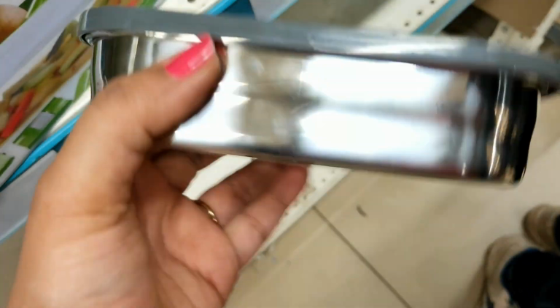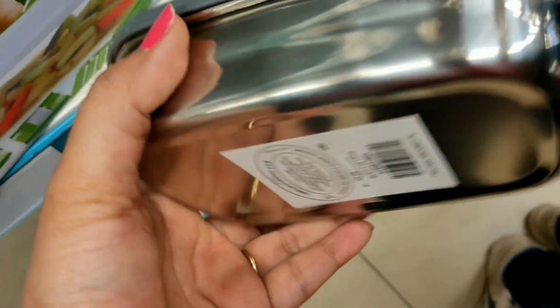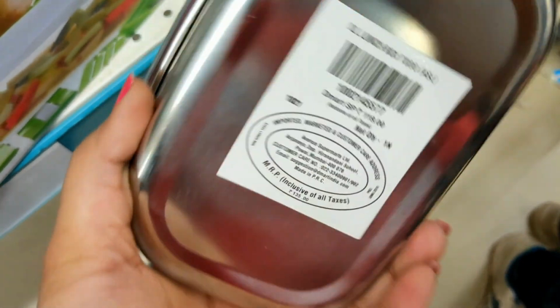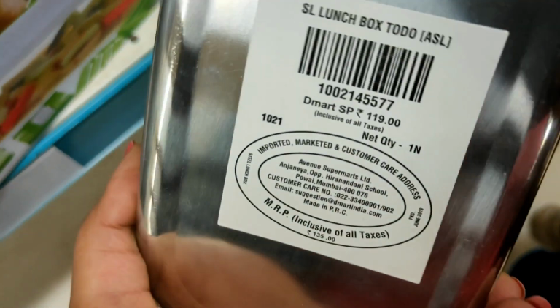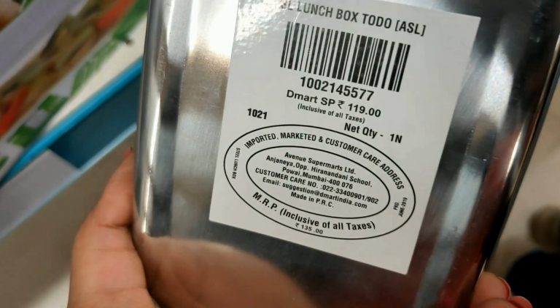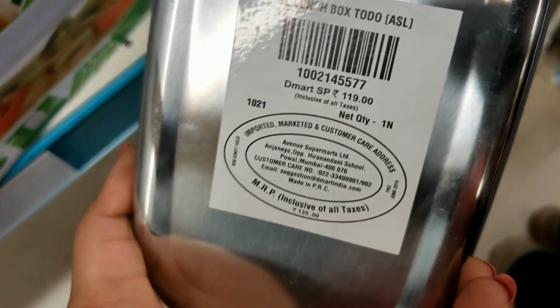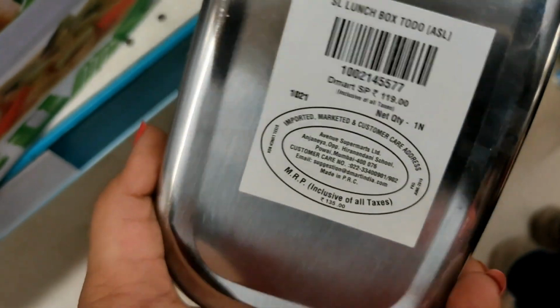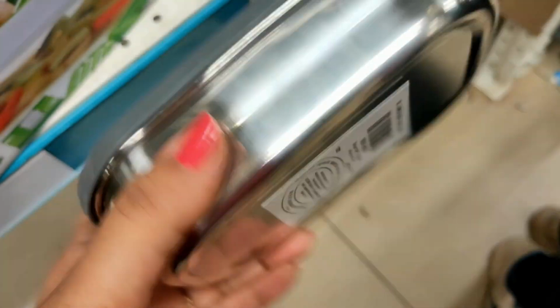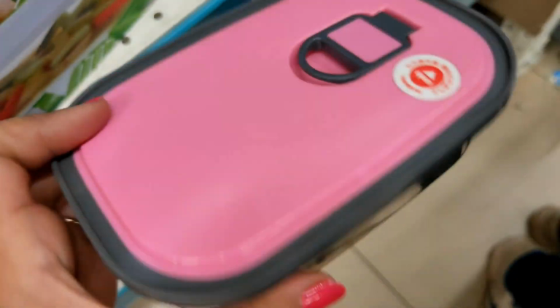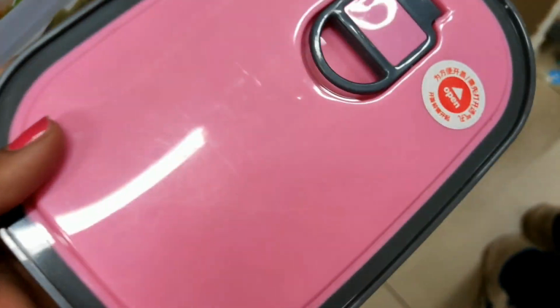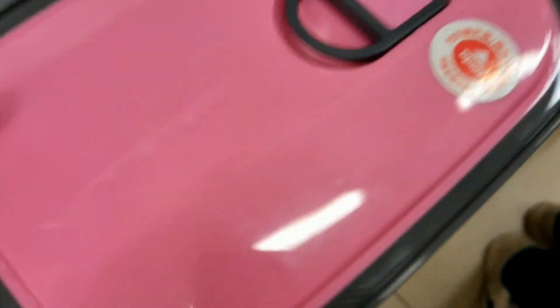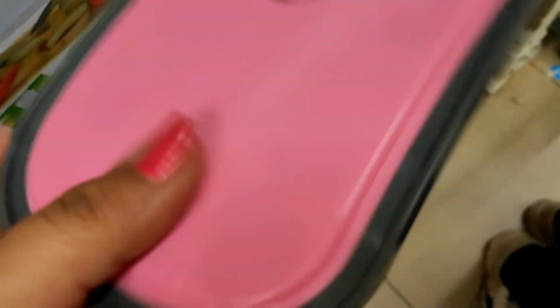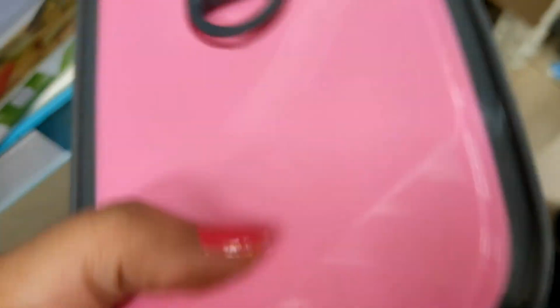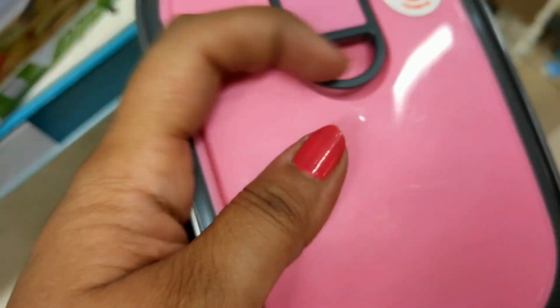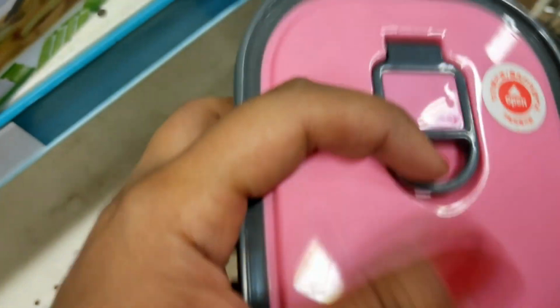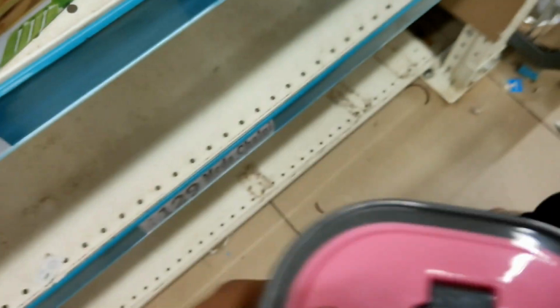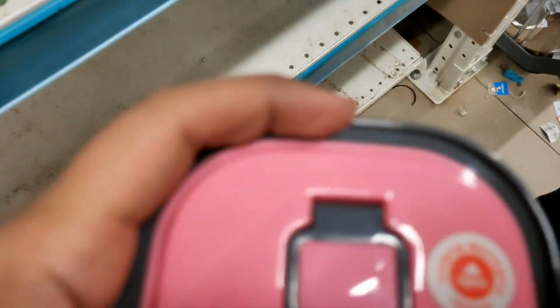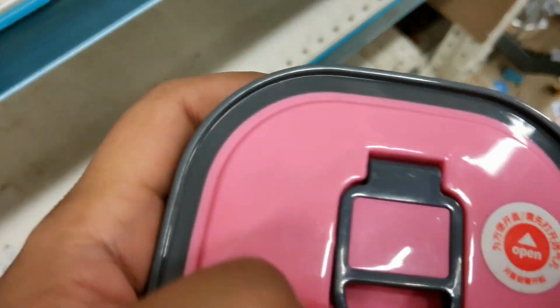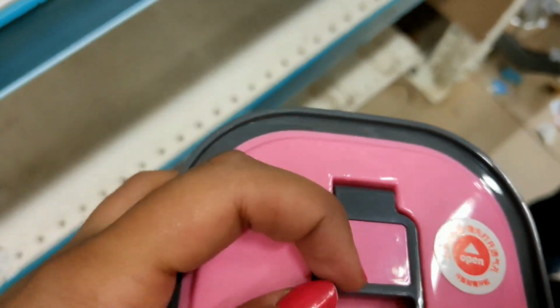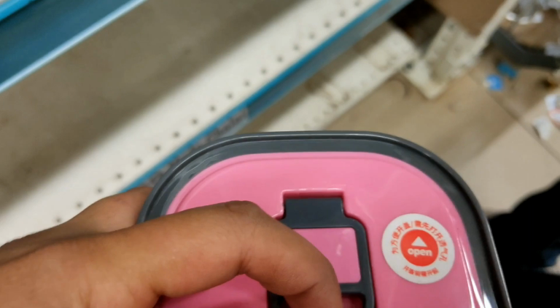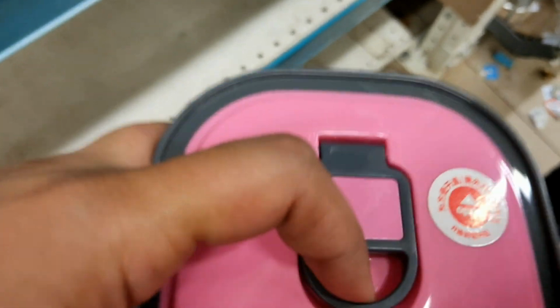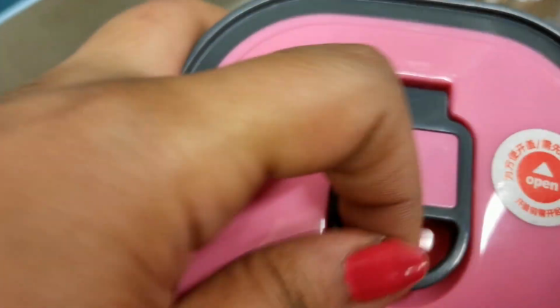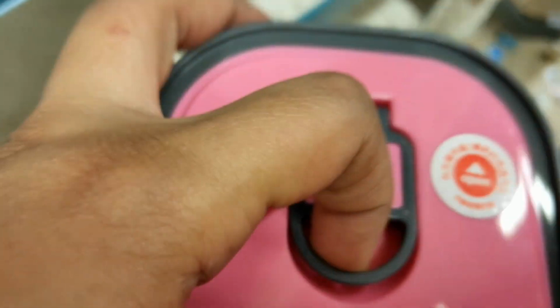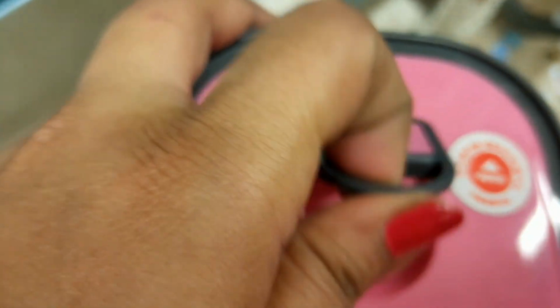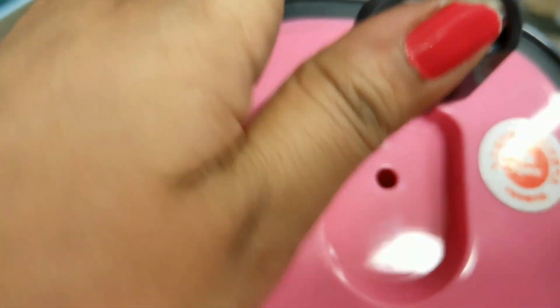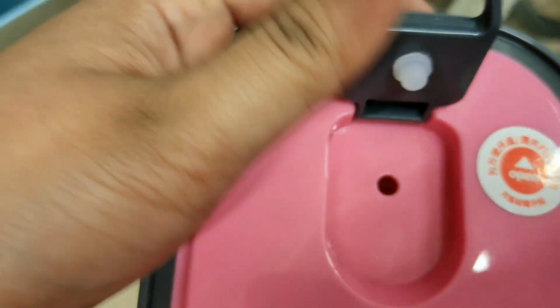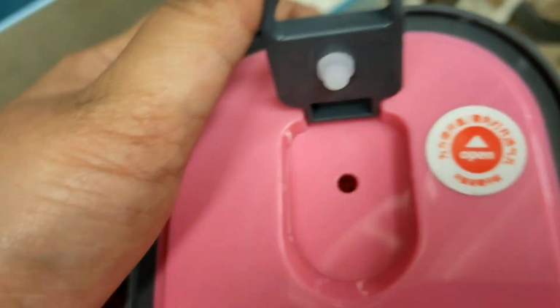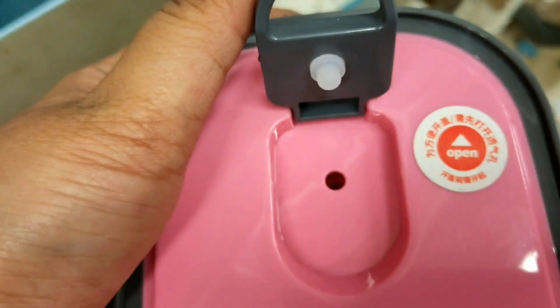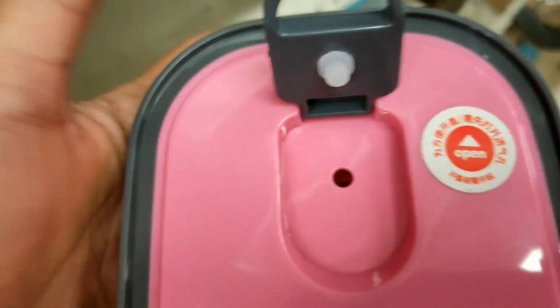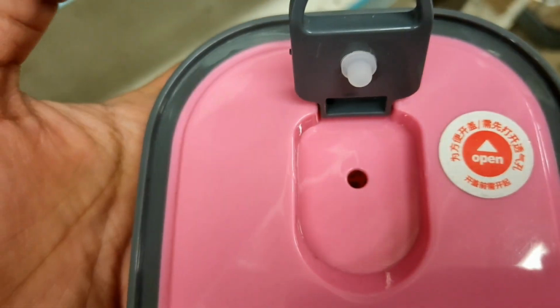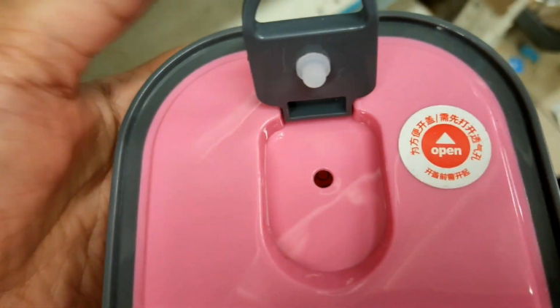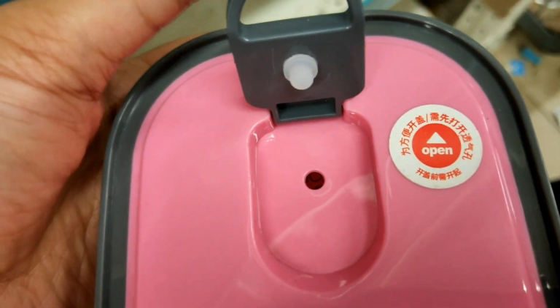Next is a stainless steel lunch box priced at Rs. 119. It is airtight and opens from the side. It is a good quality lunch box.